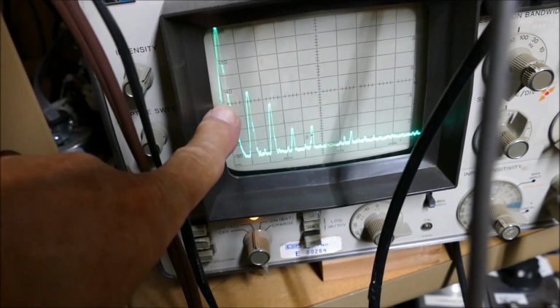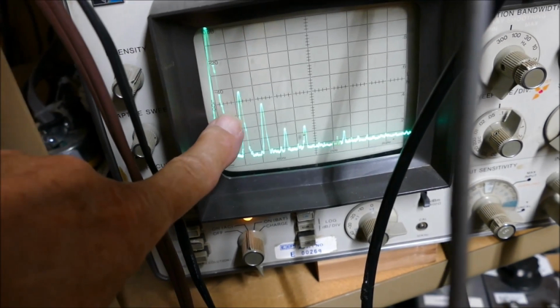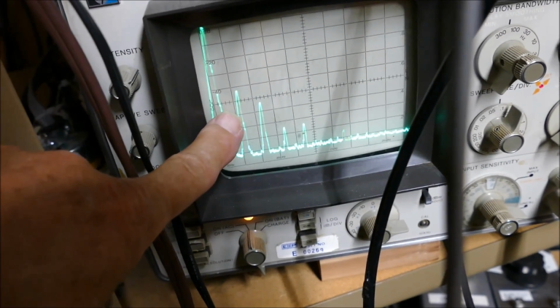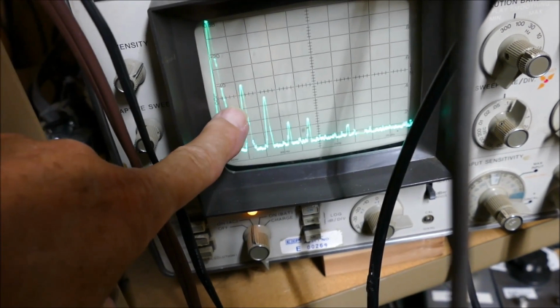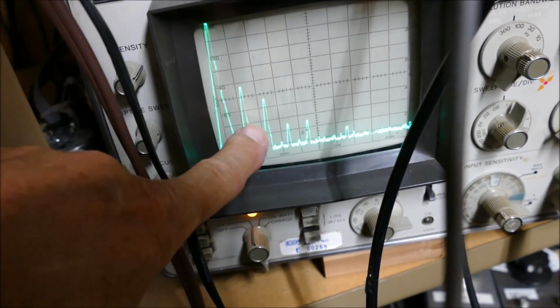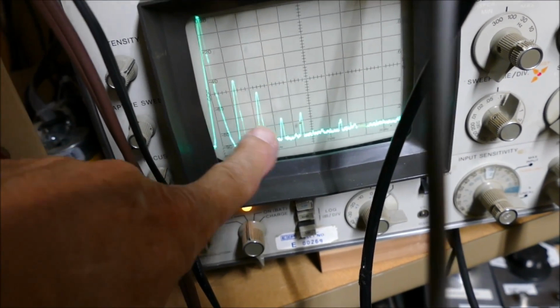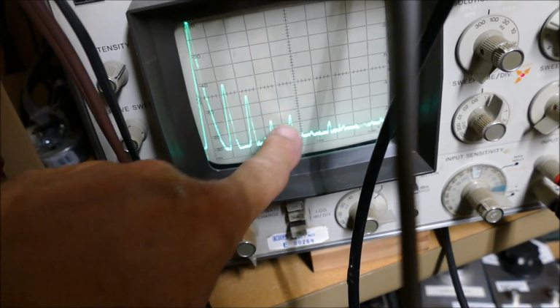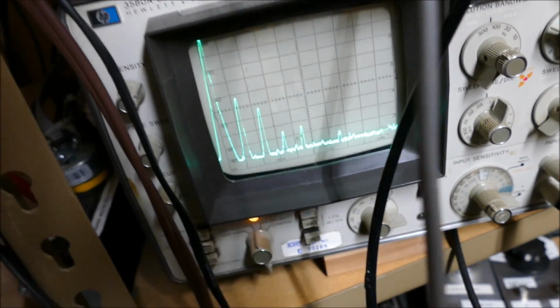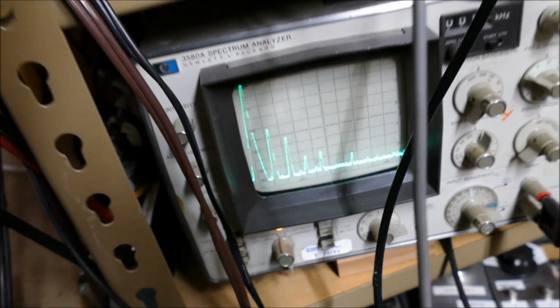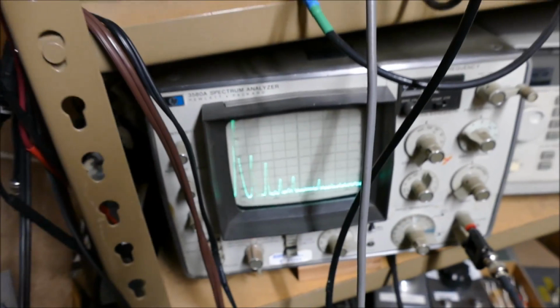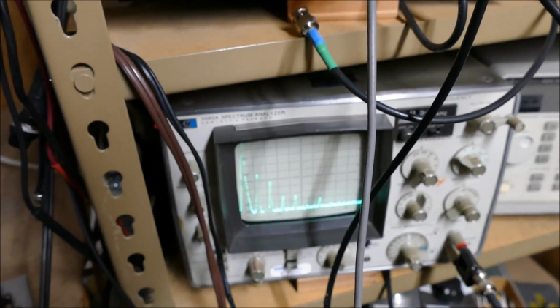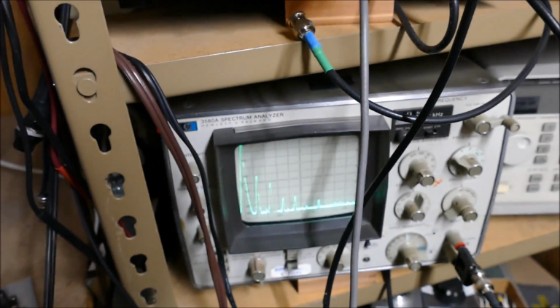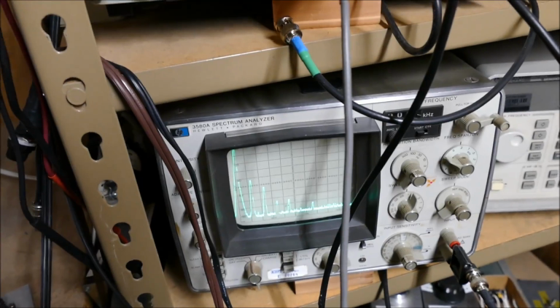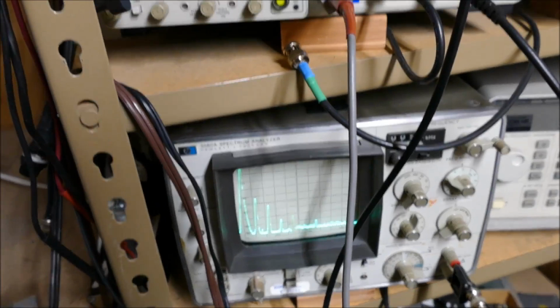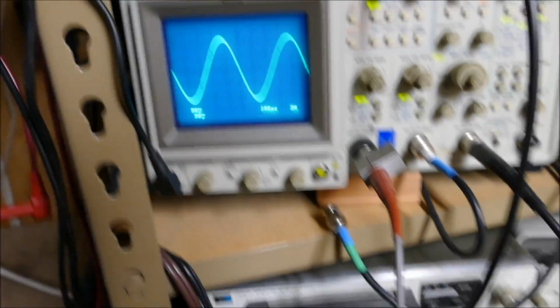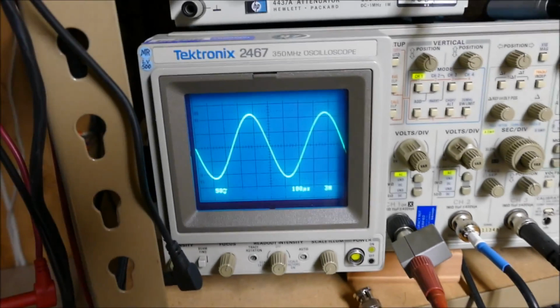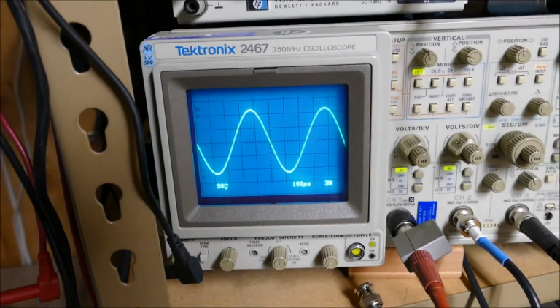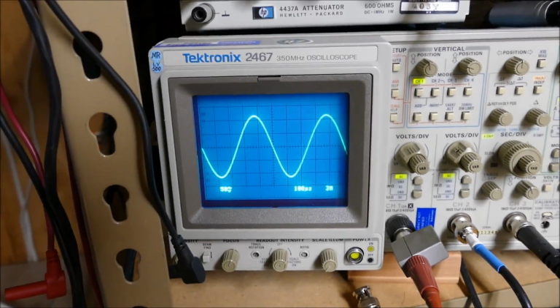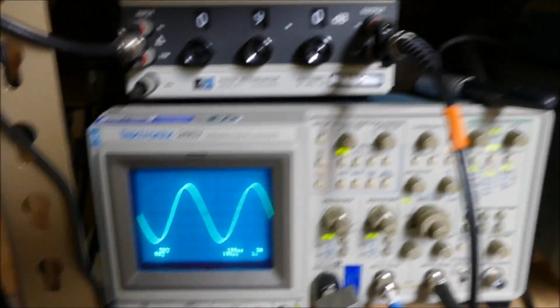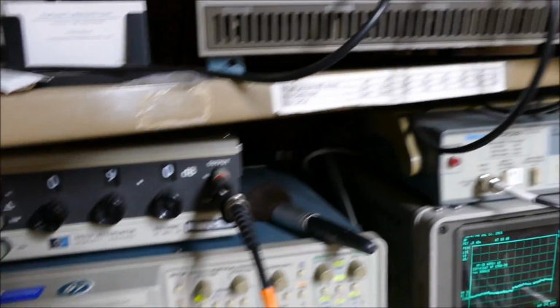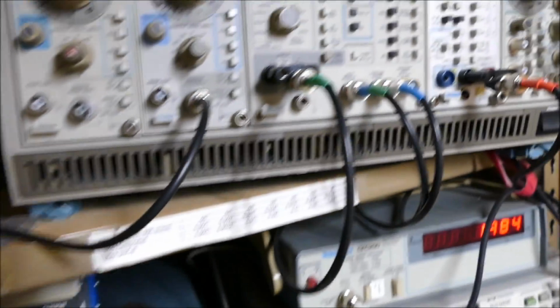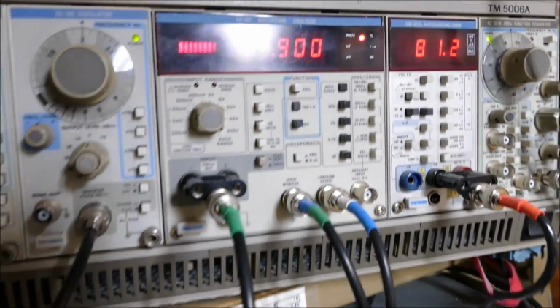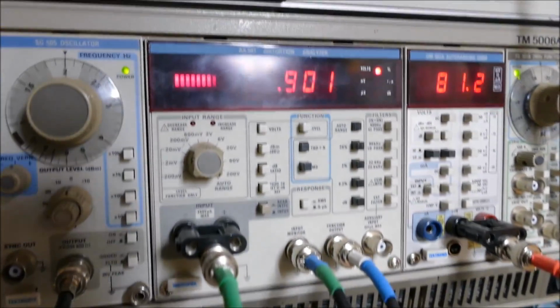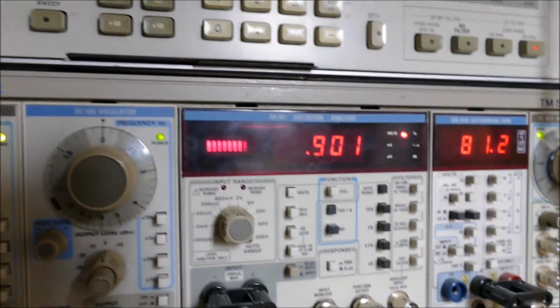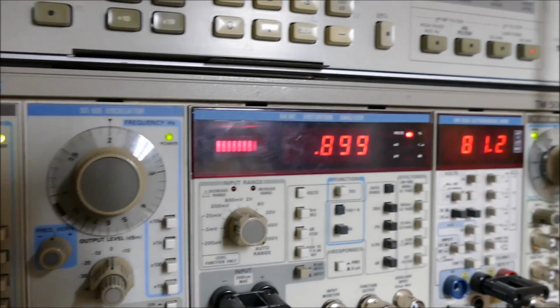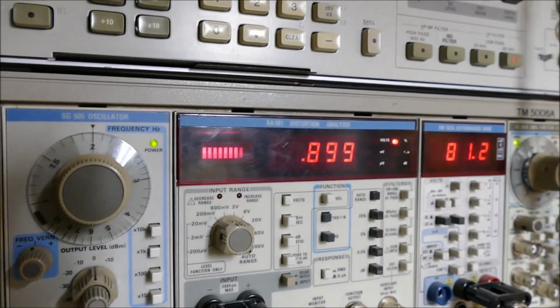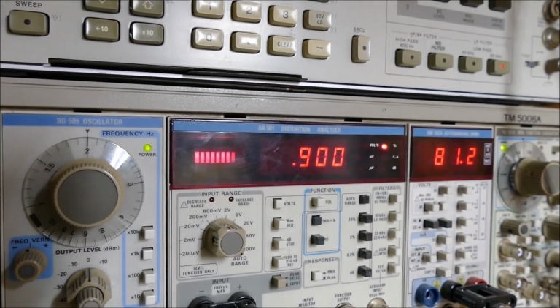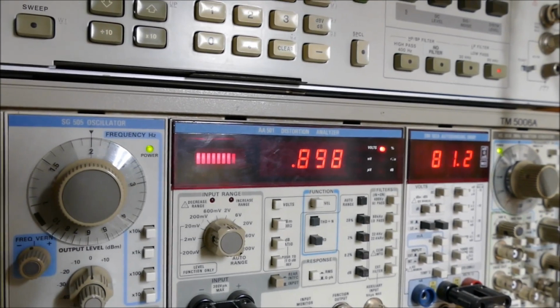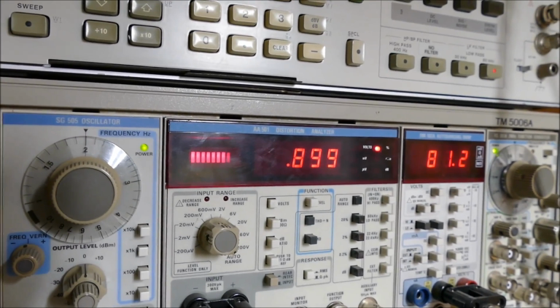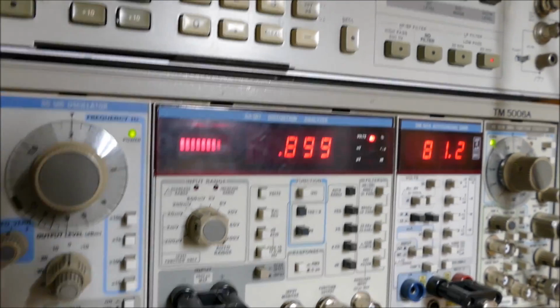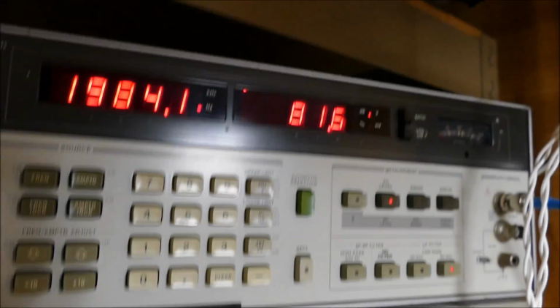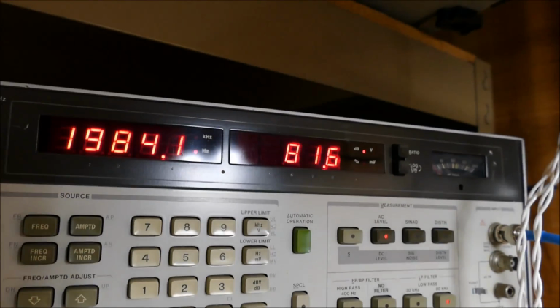Fundamental, 2nd harmonic, 3rd, 4th, 5th — which is what the output of the amplifier looks like. So we're driving it with a relatively clean signal. I have no problem with that.